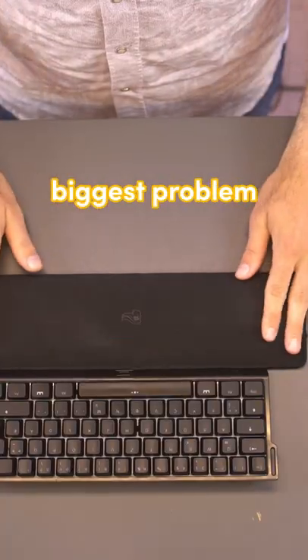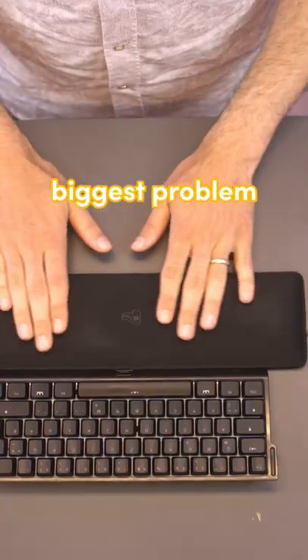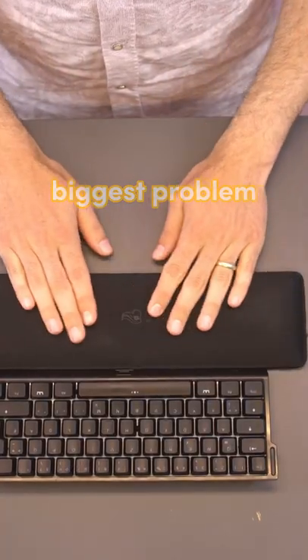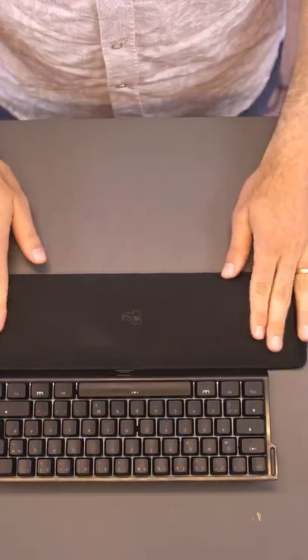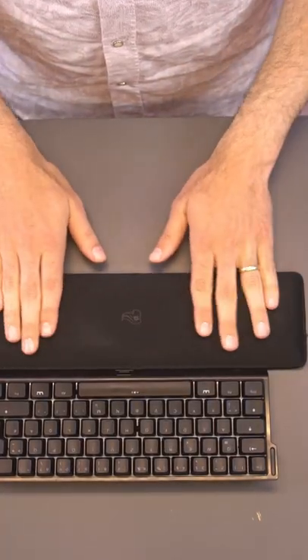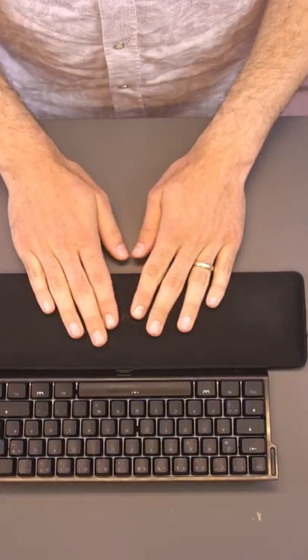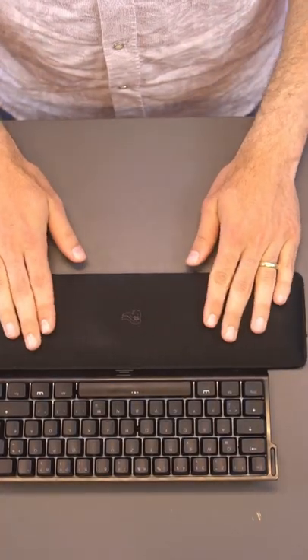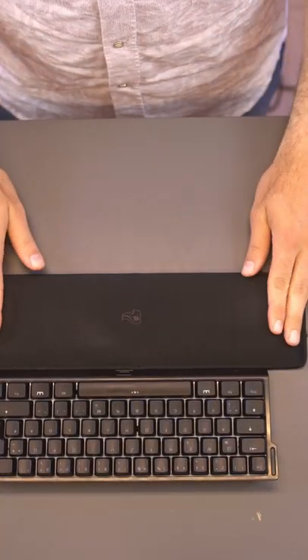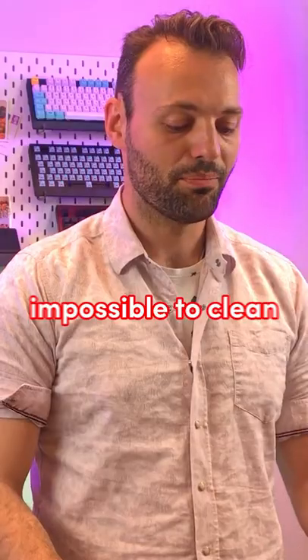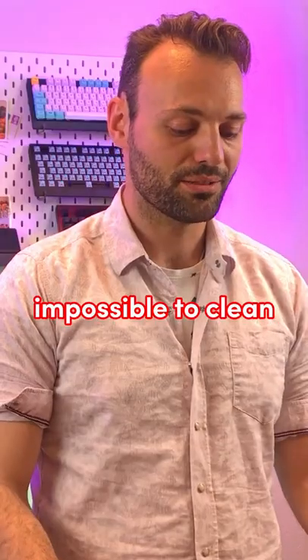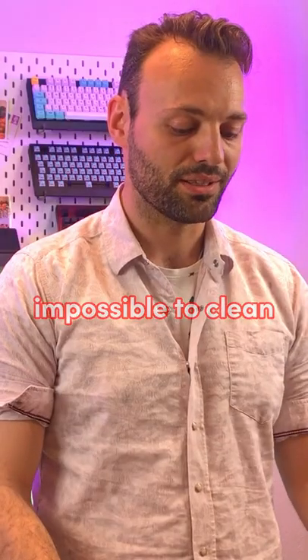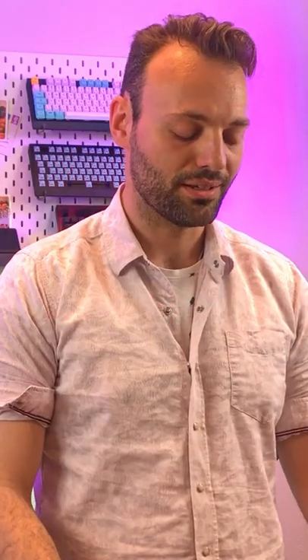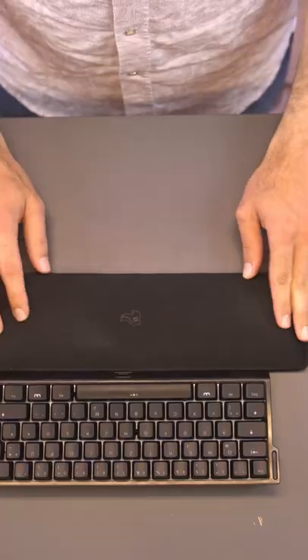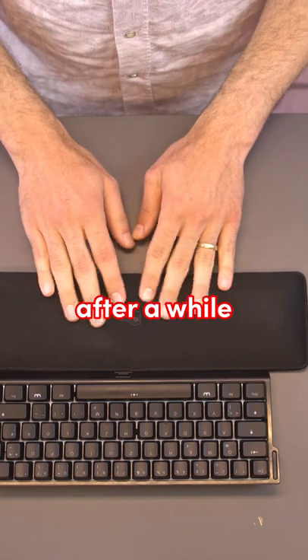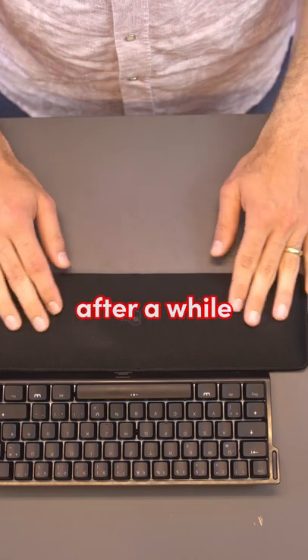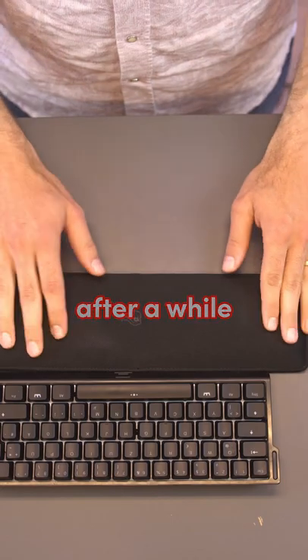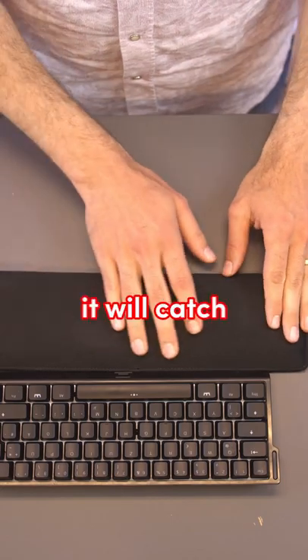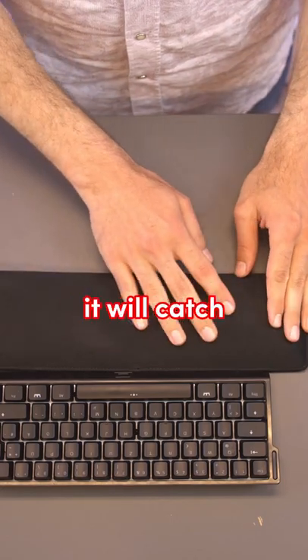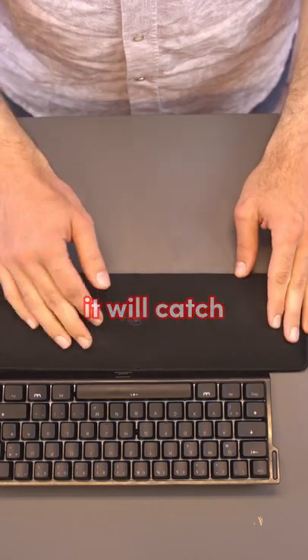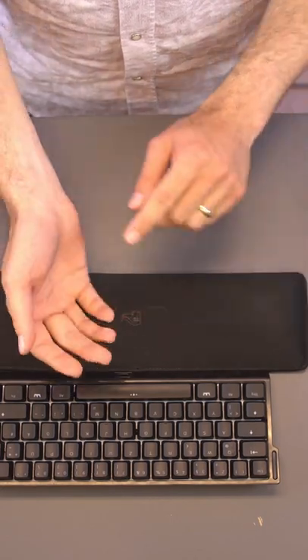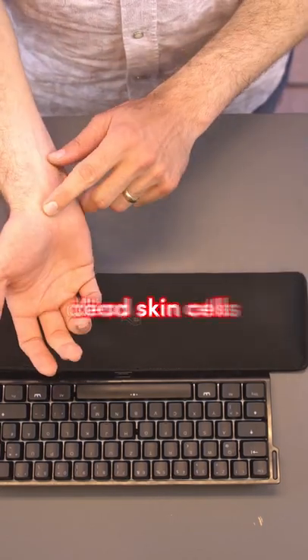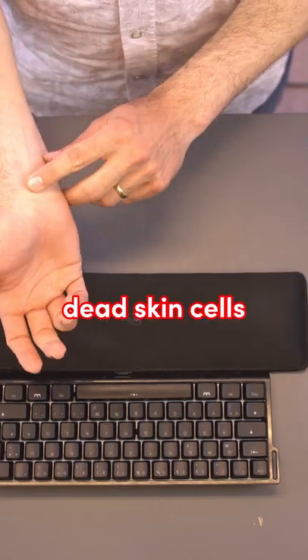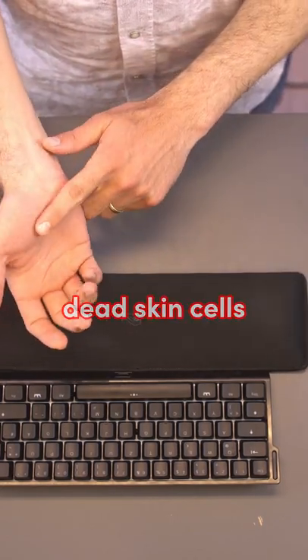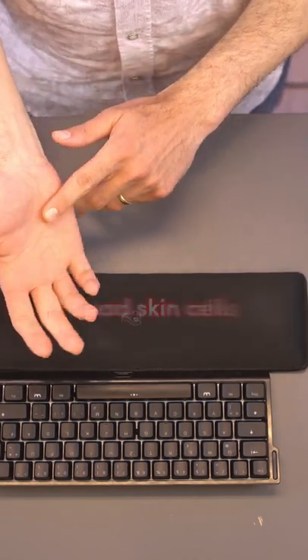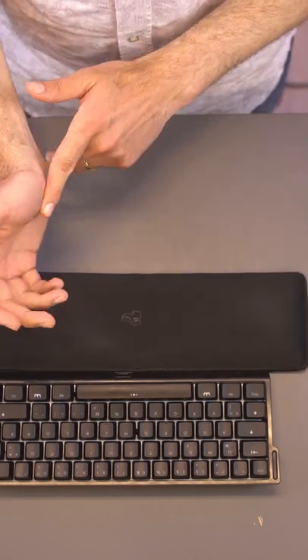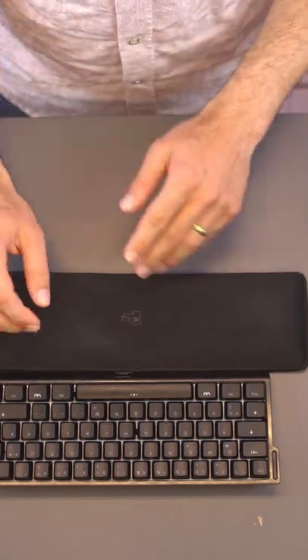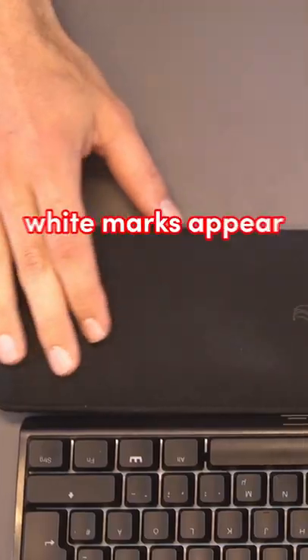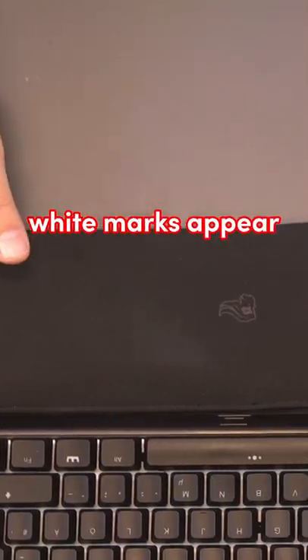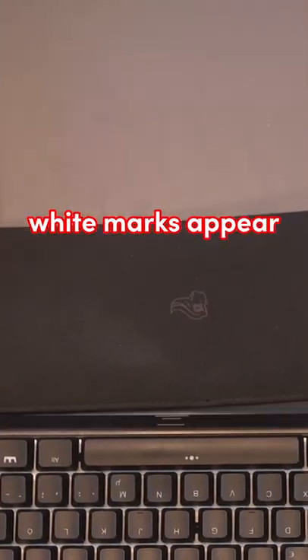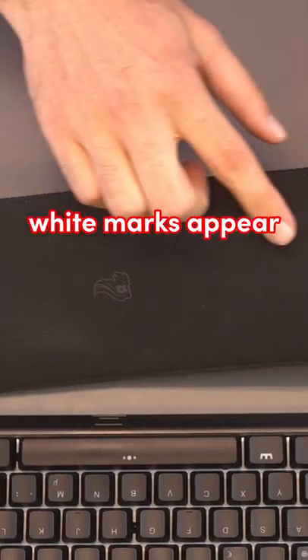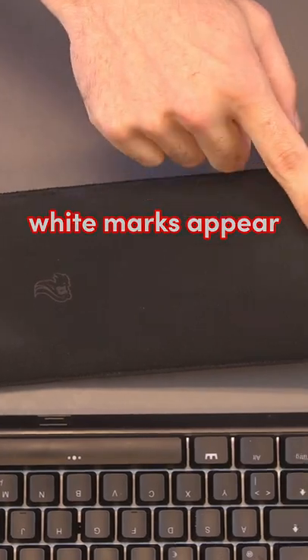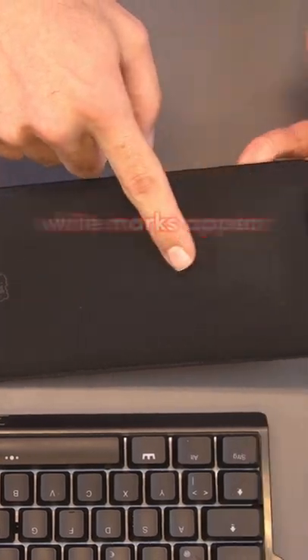The biggest problem with a cloth wrist rest is that it's impossible to clean. After a while, it will catch all these dead skin cells from your hand and you get these white marks right here.